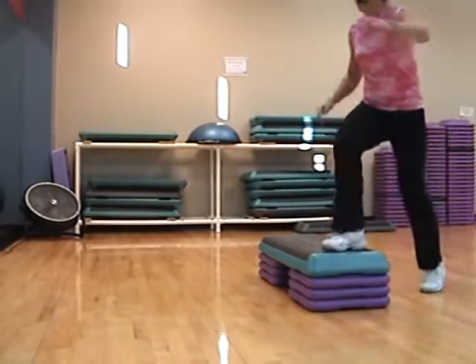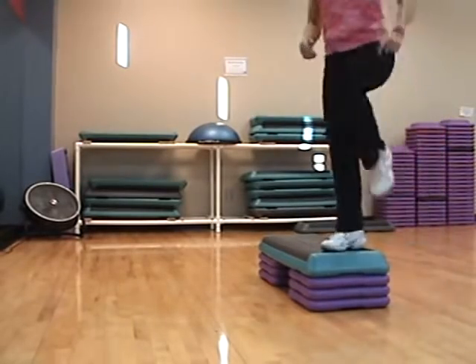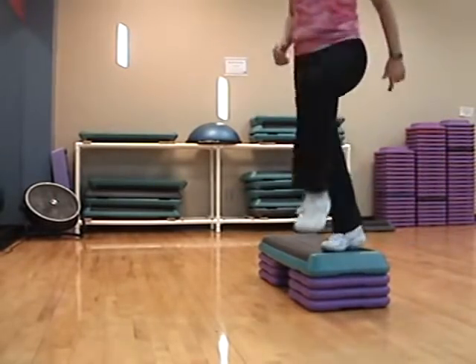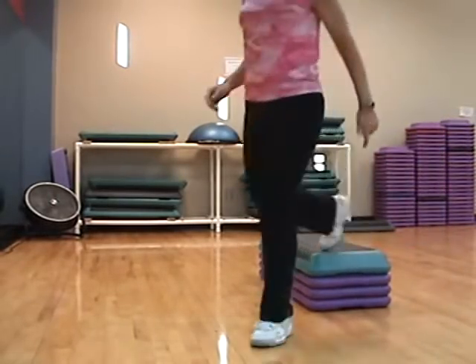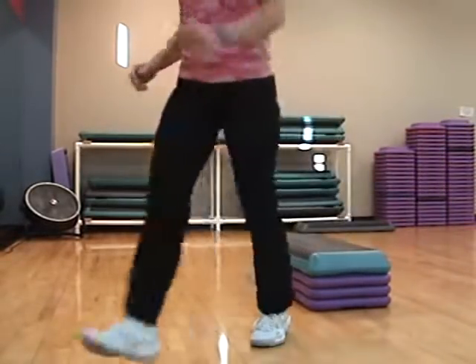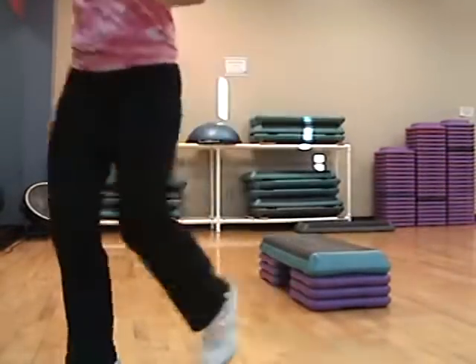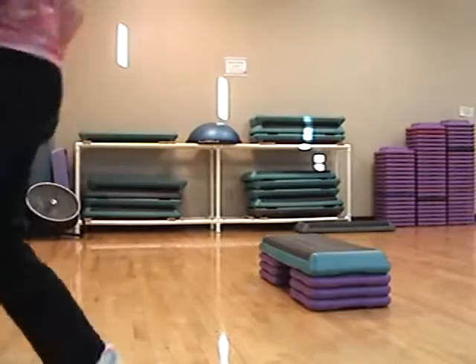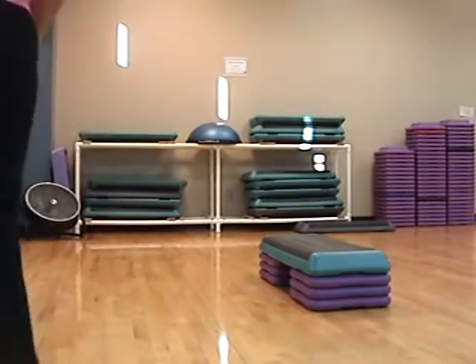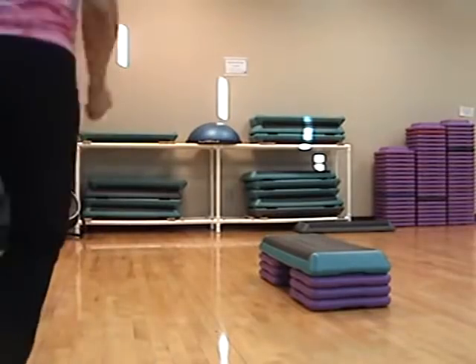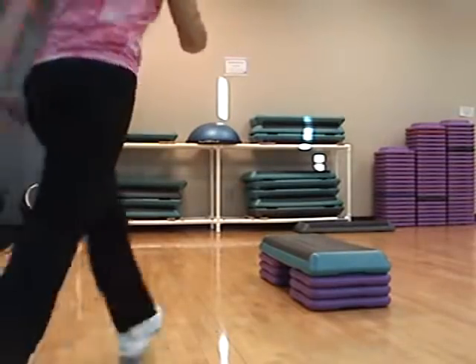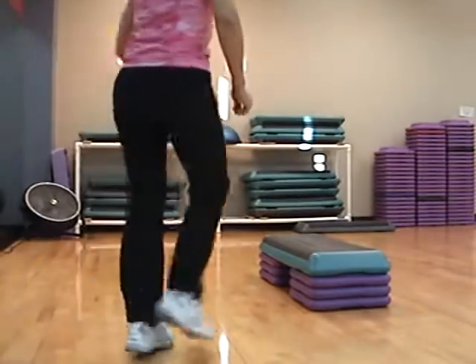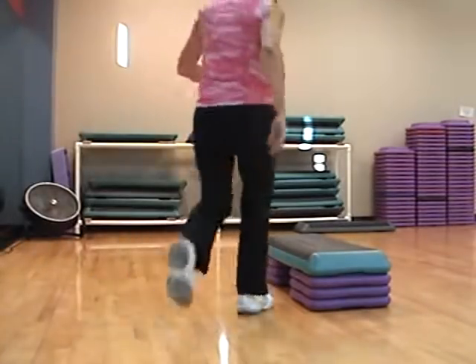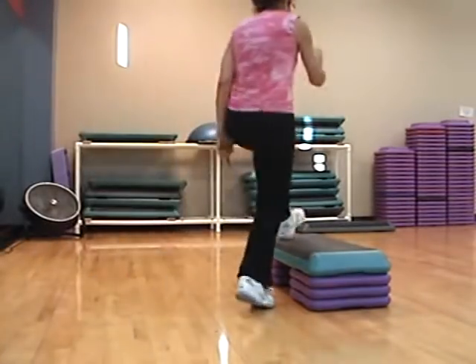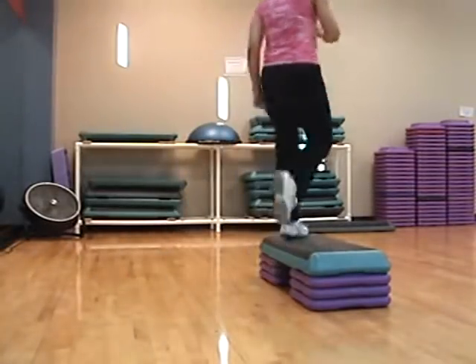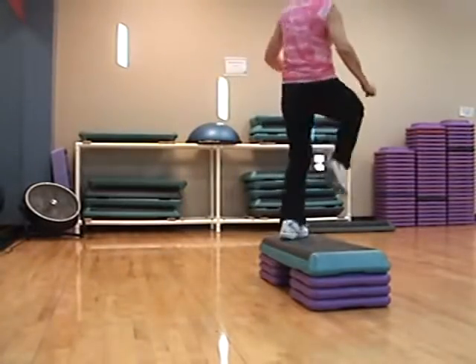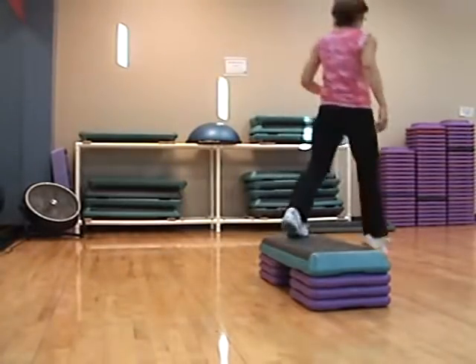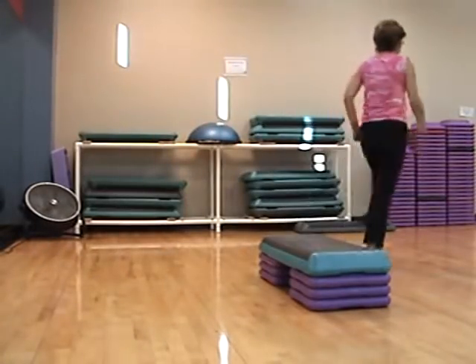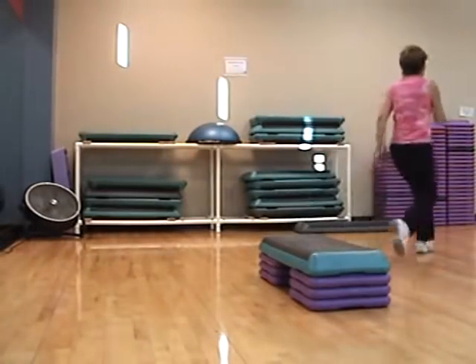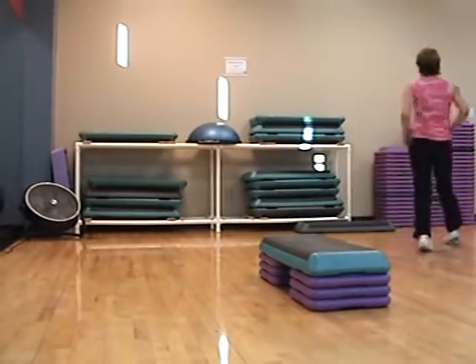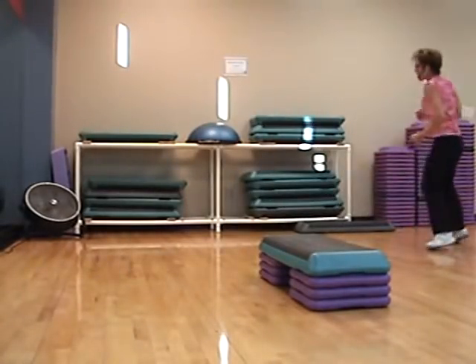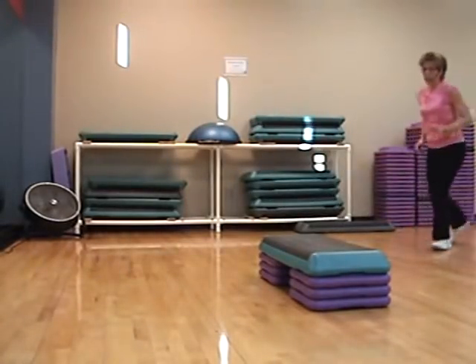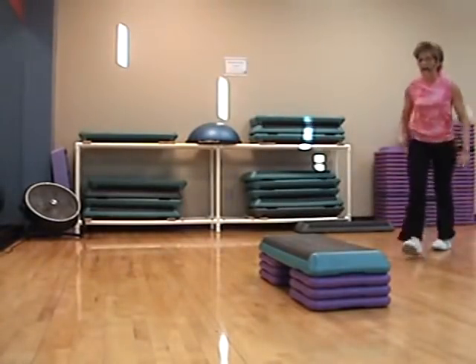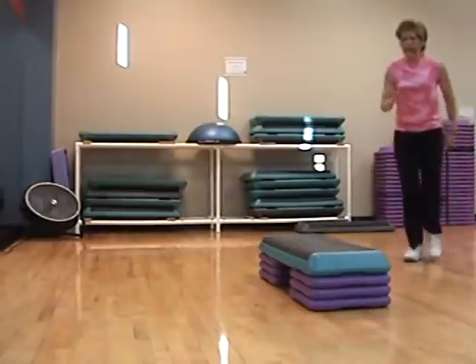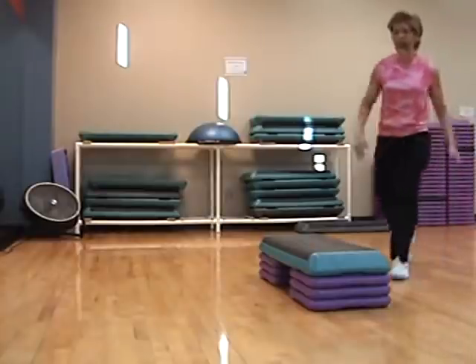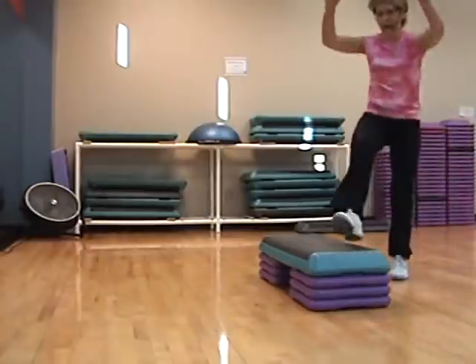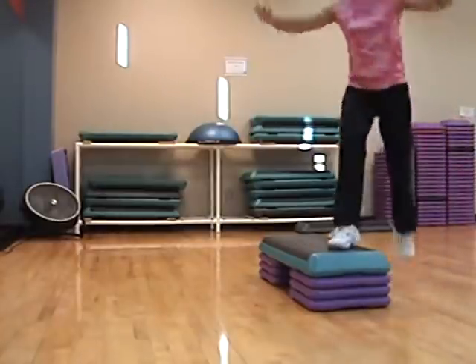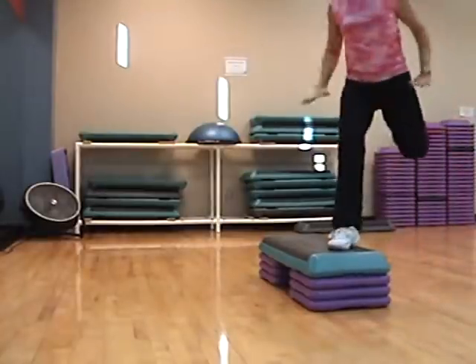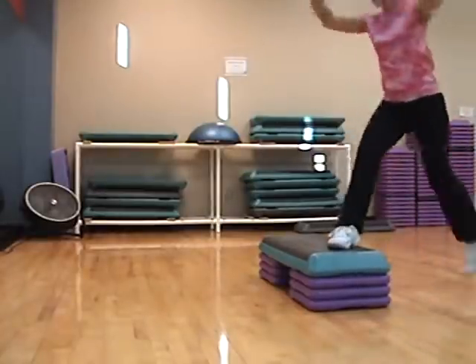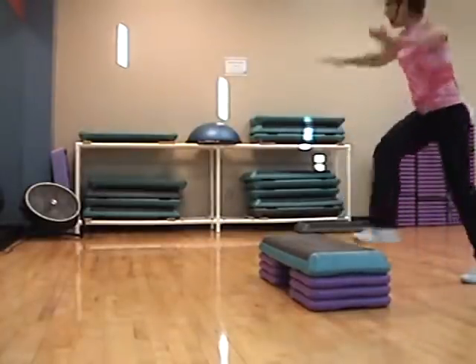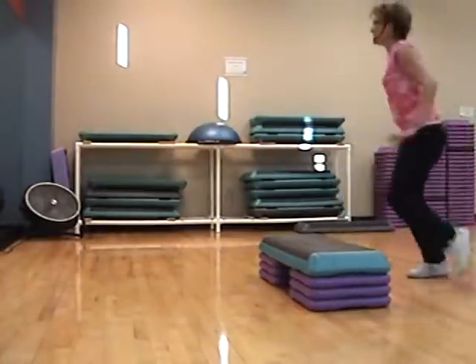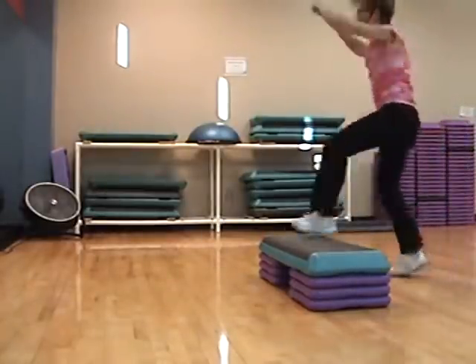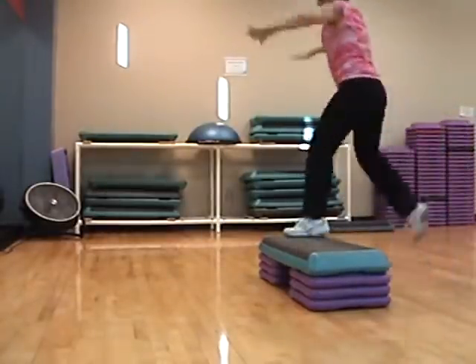Are we ready for this? Yes. There it goes. Hand curl — right, left. Okay, that's how it goes. Can we get that?